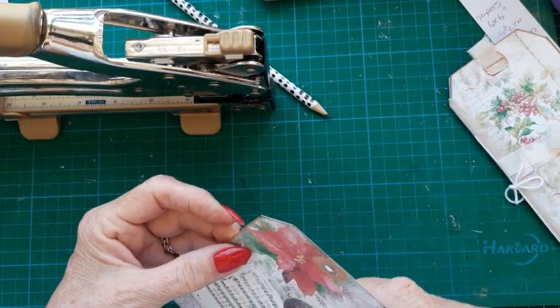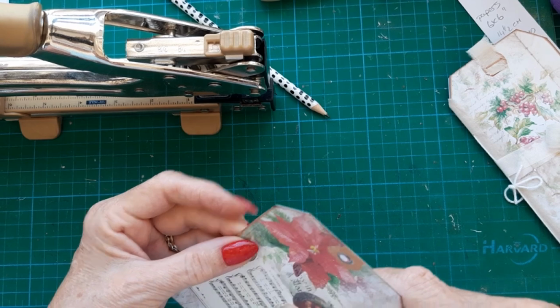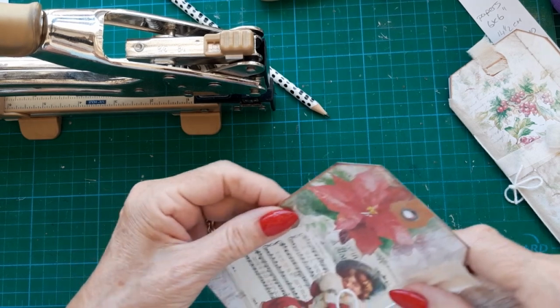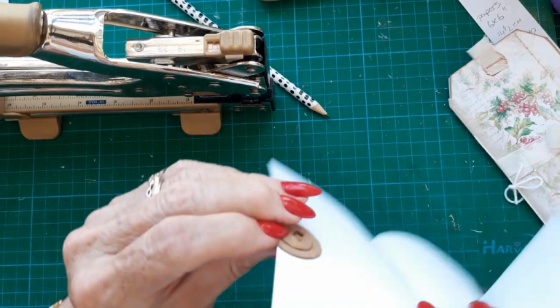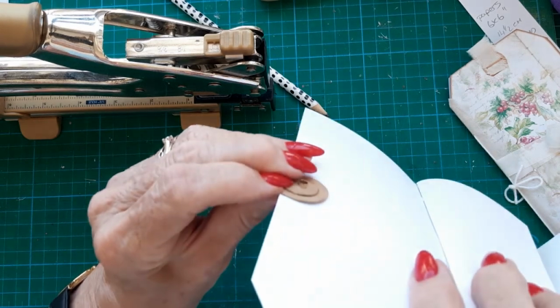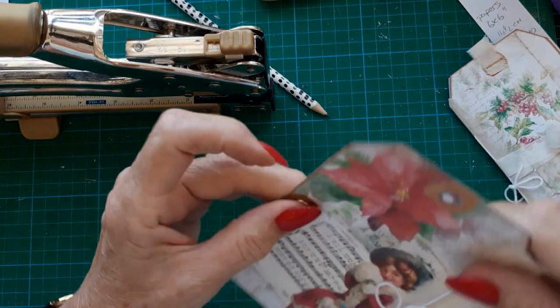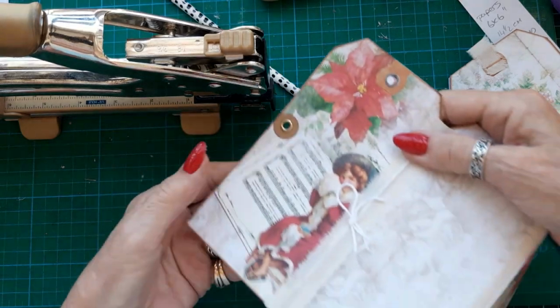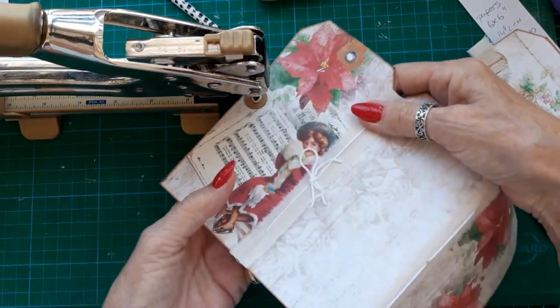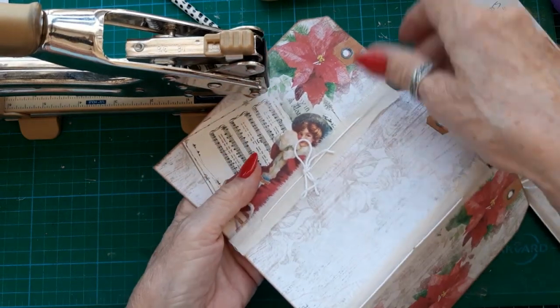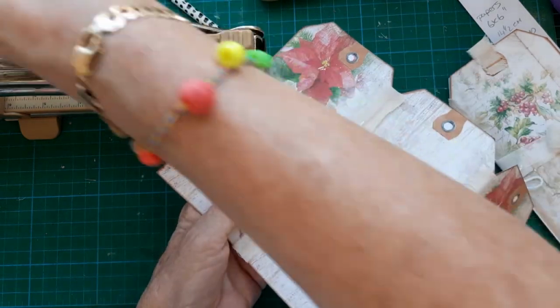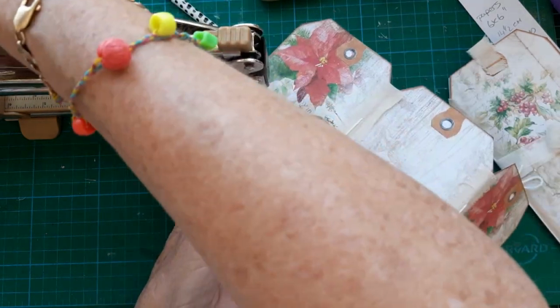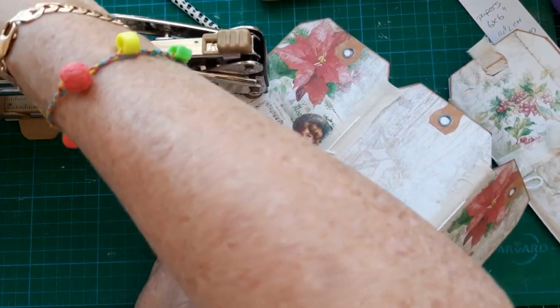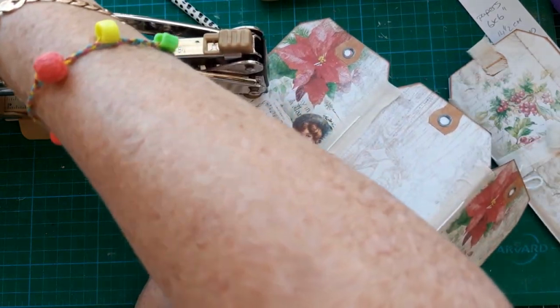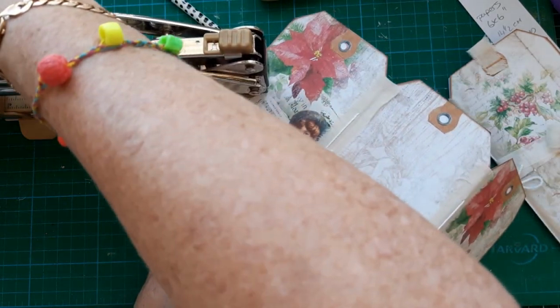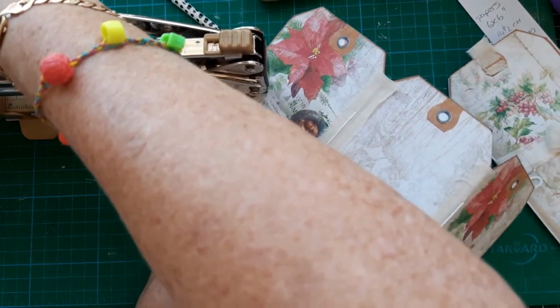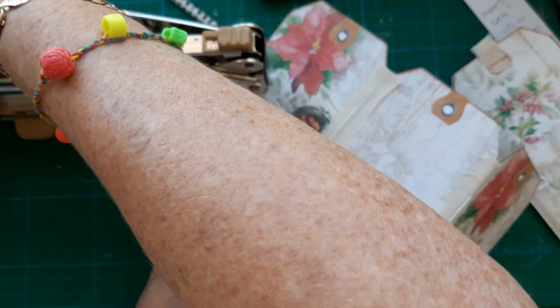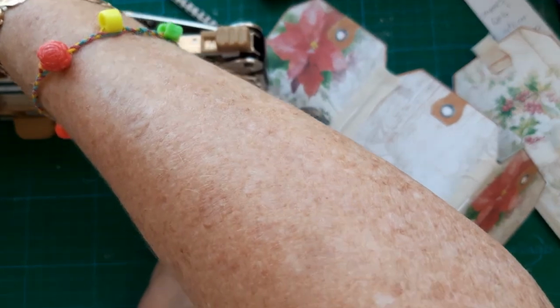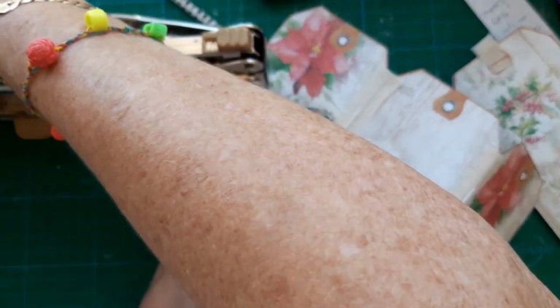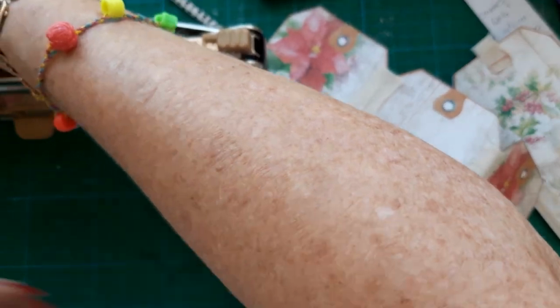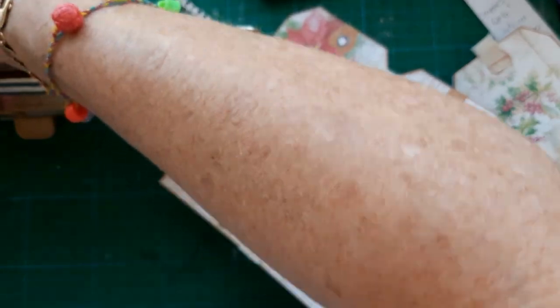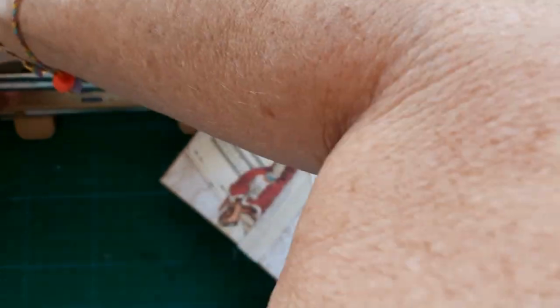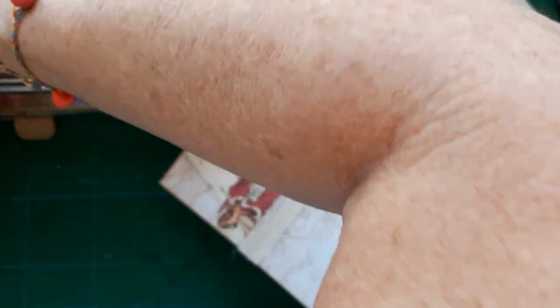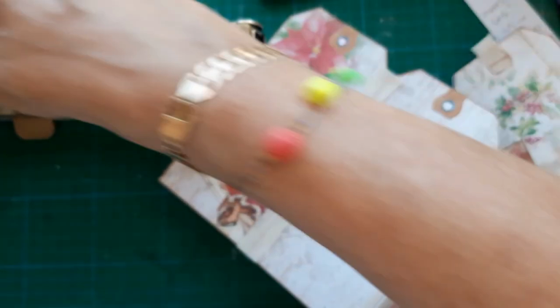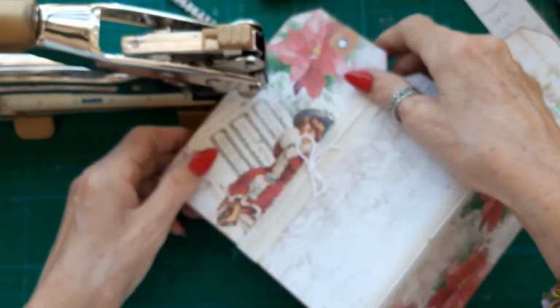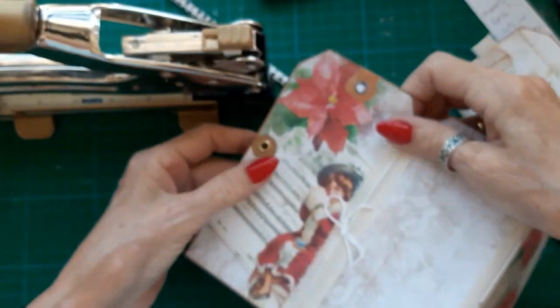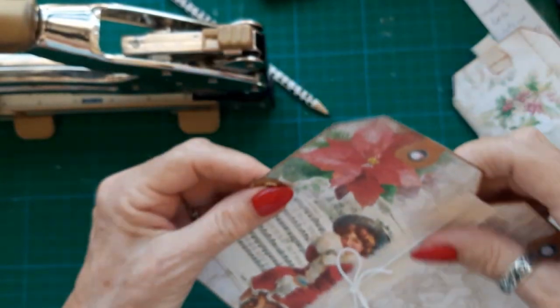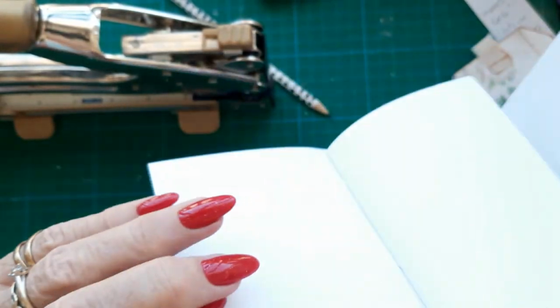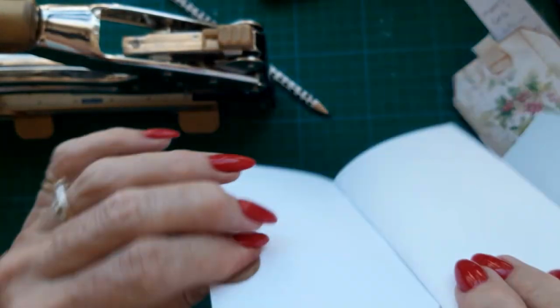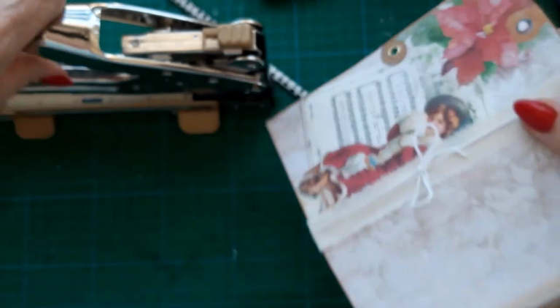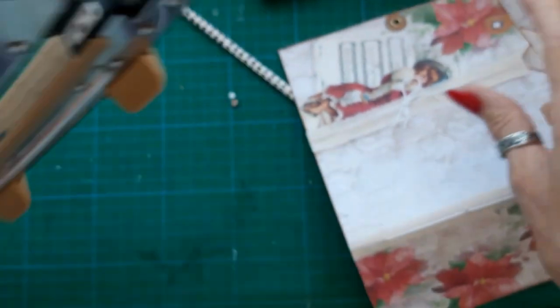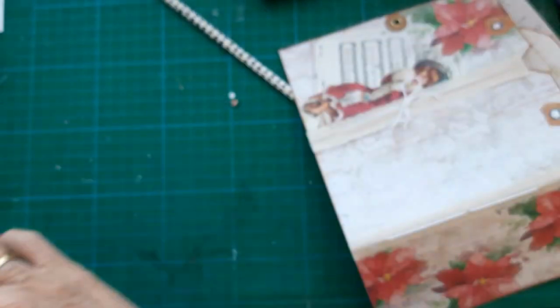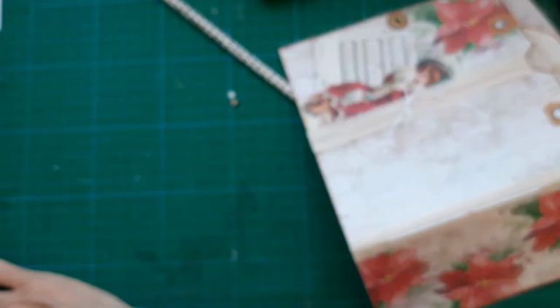They're quite deep, these grommets — actually quite good for if you were doing a quite thick book.